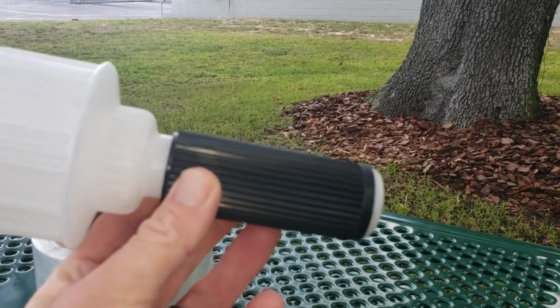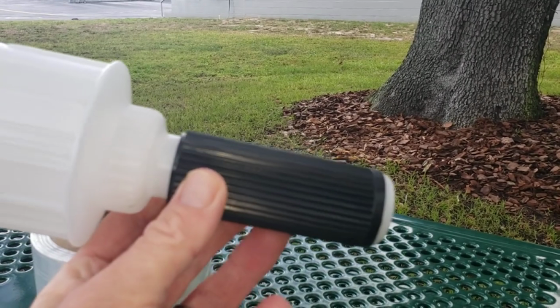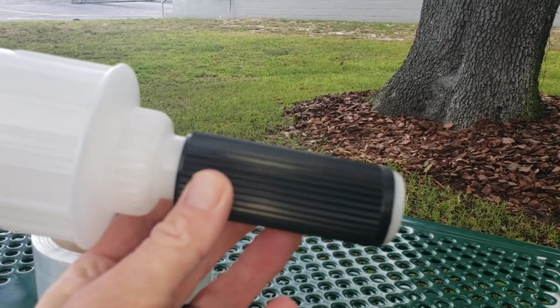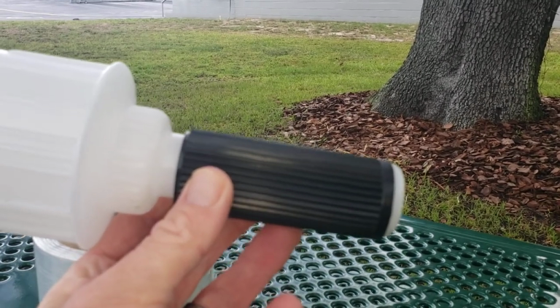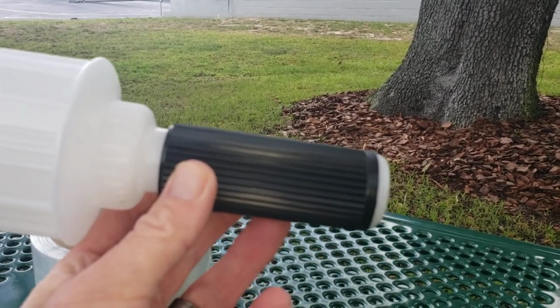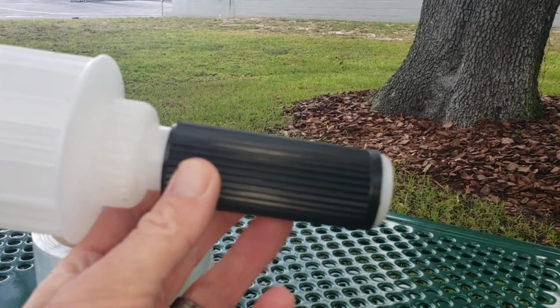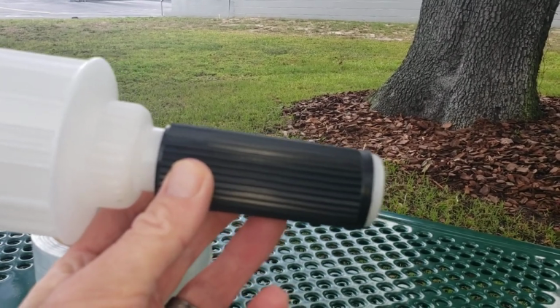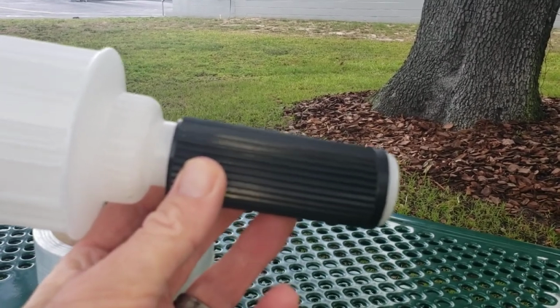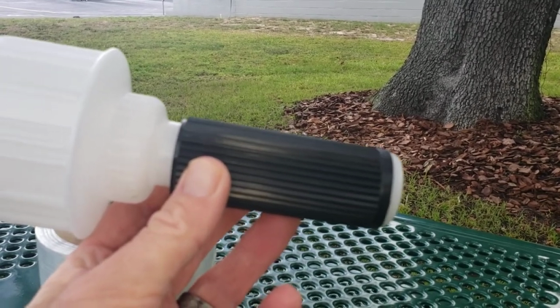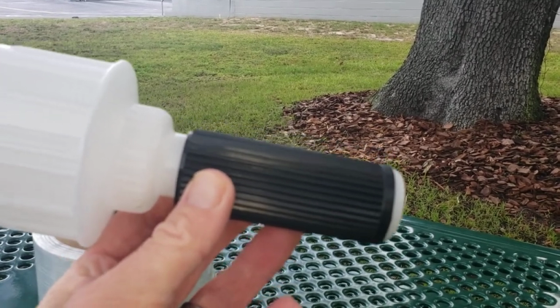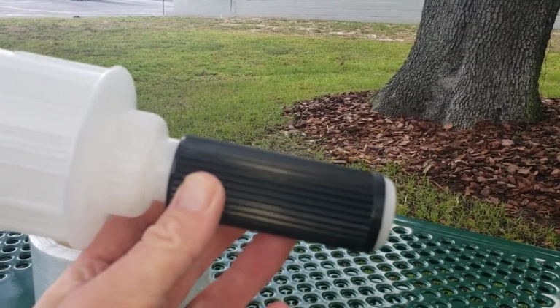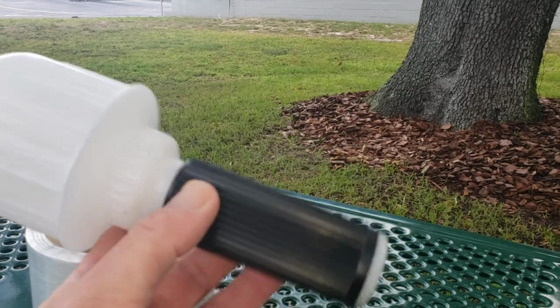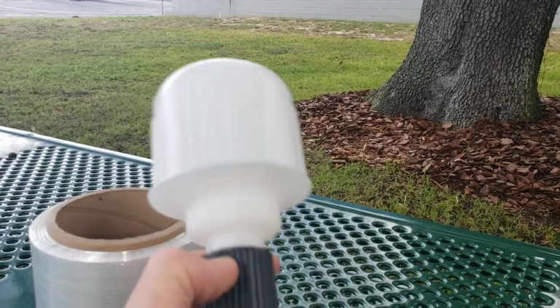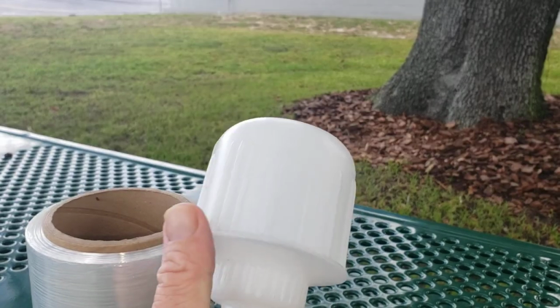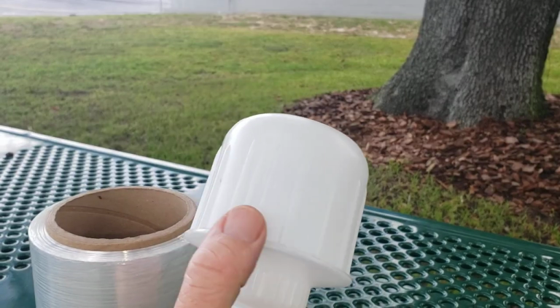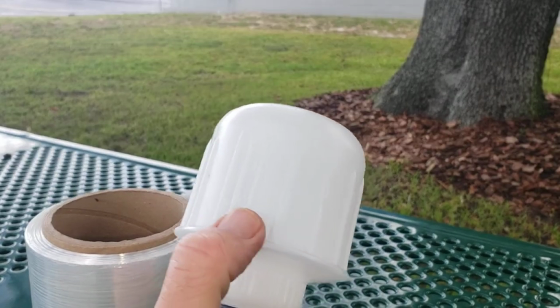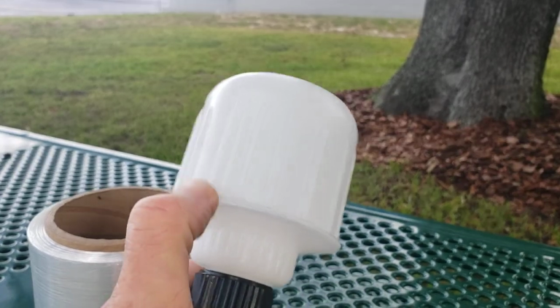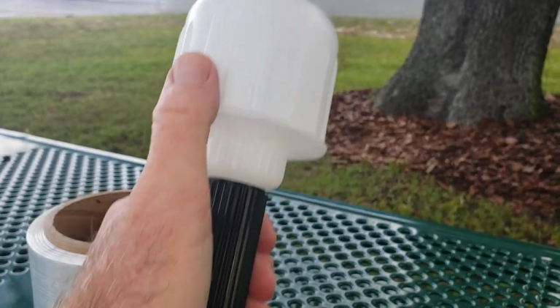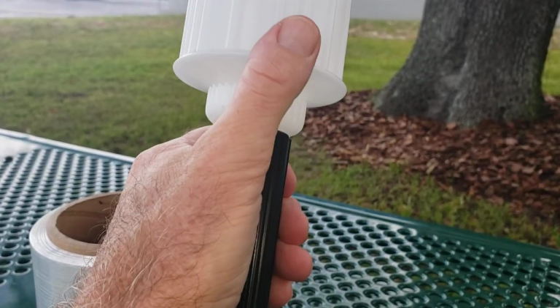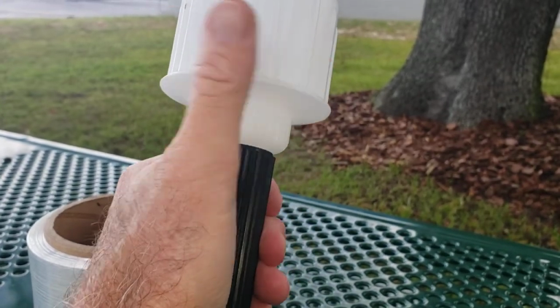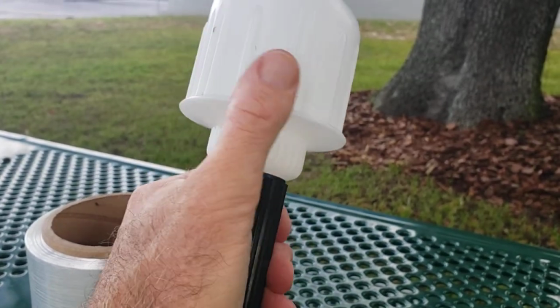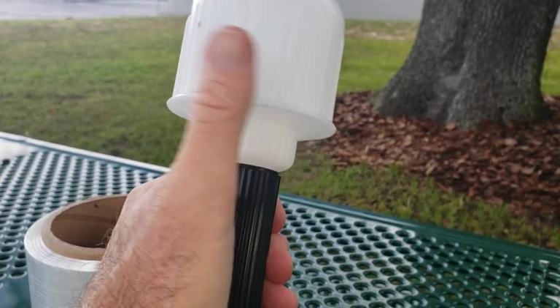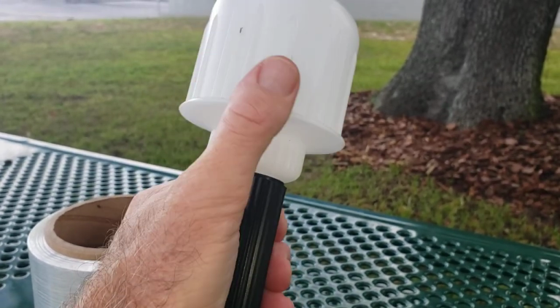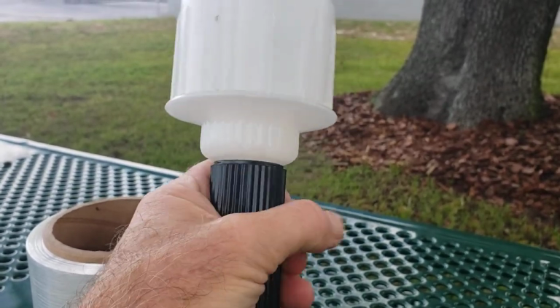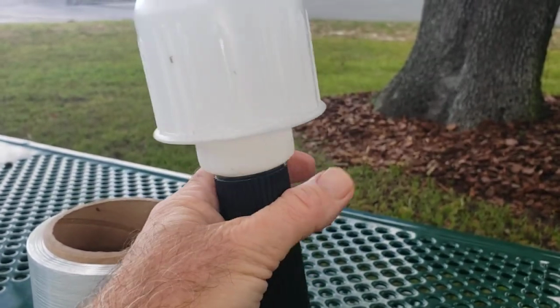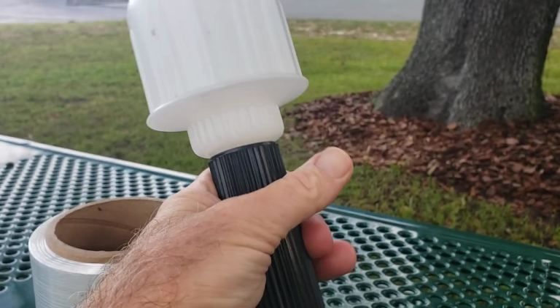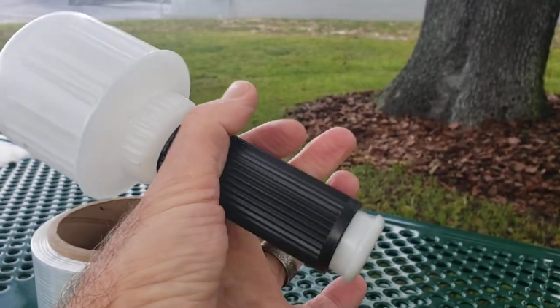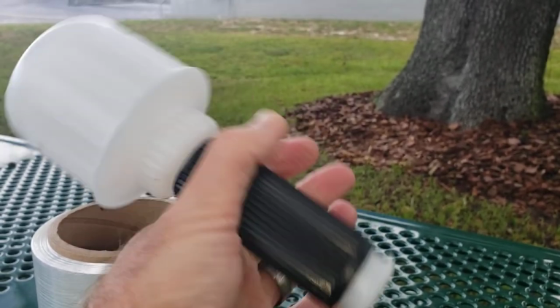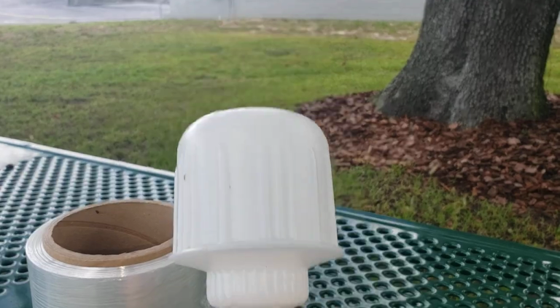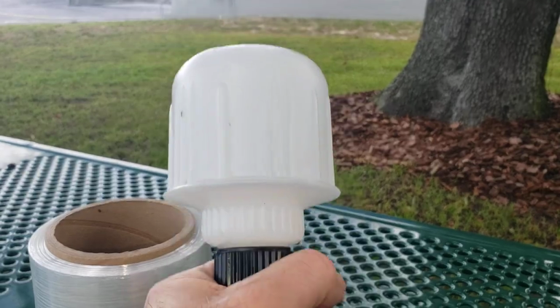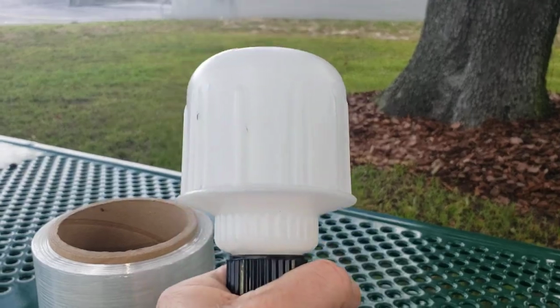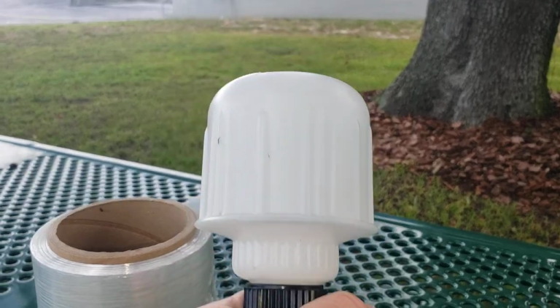As you can see, it has a black plastic sleeve over the handle that allows the dispenser to turn without the handle spinning in your hand.